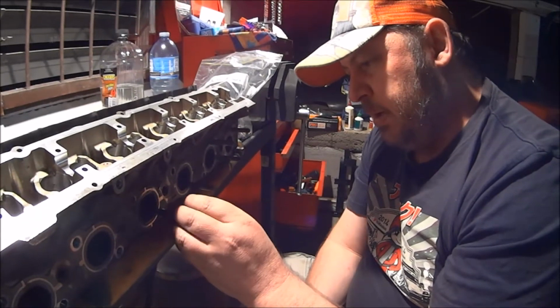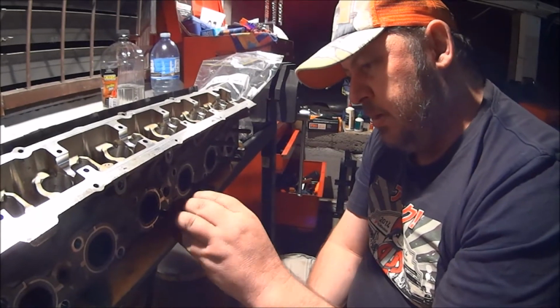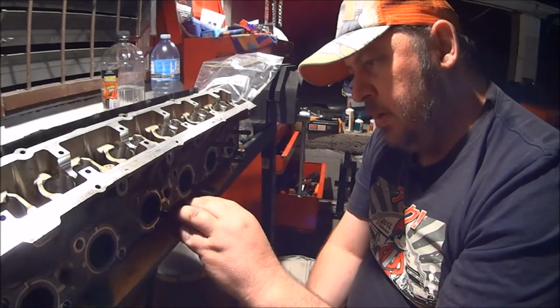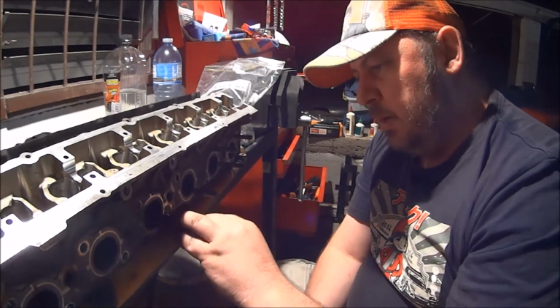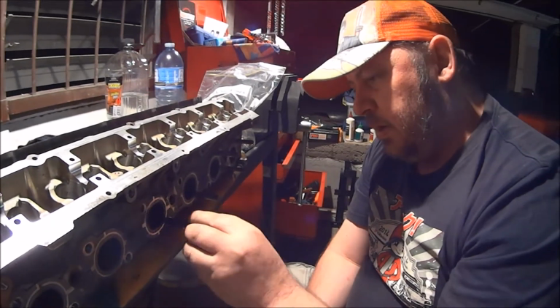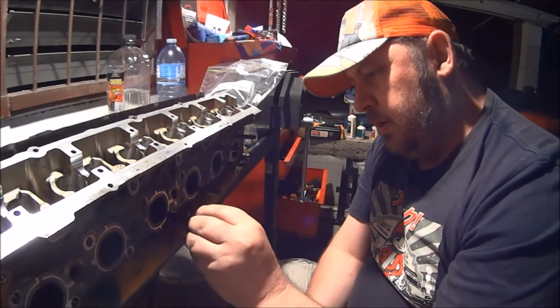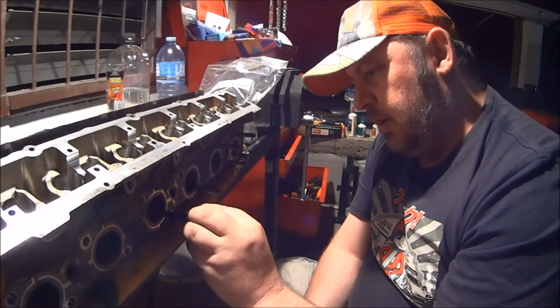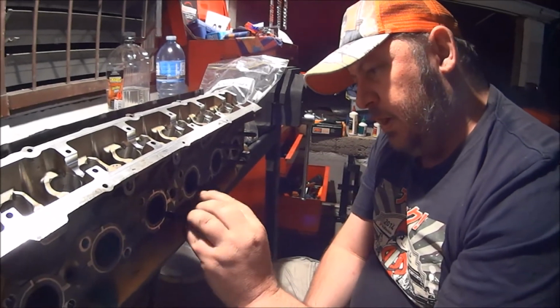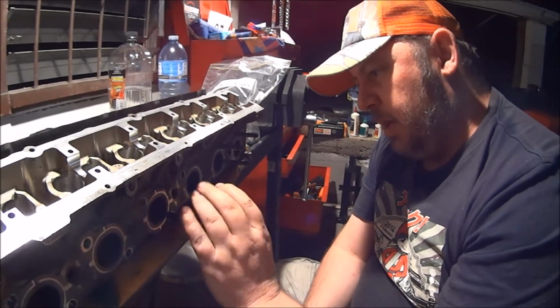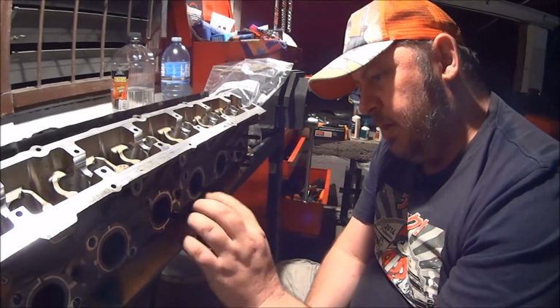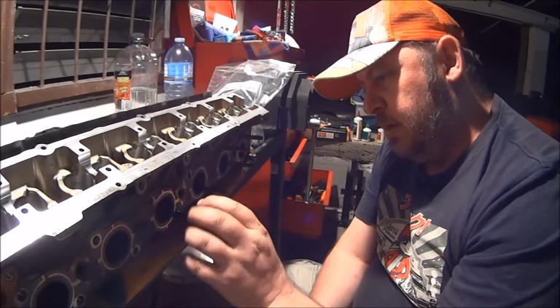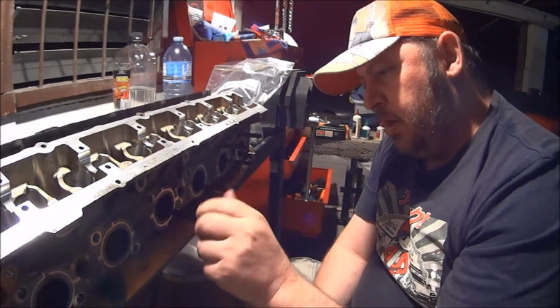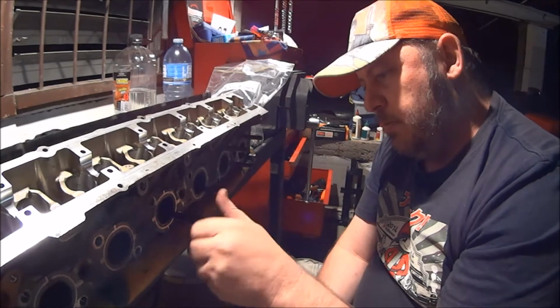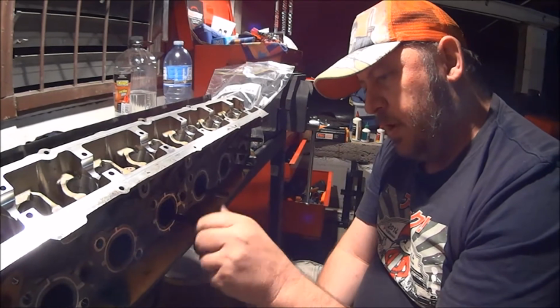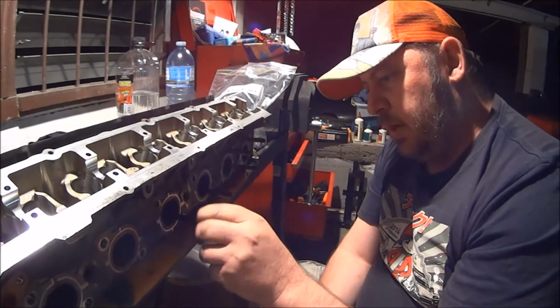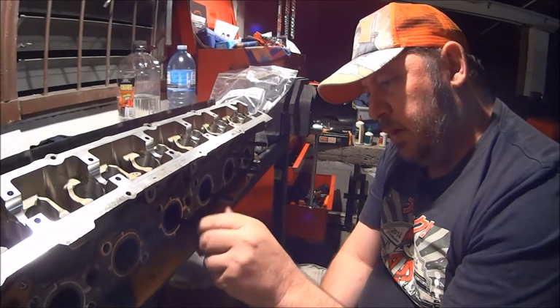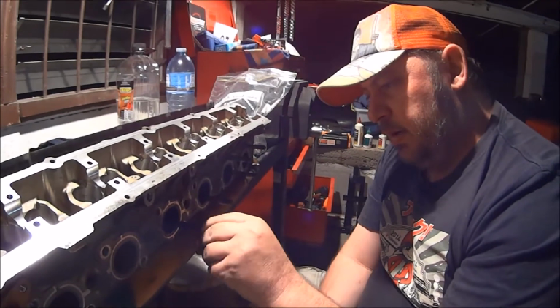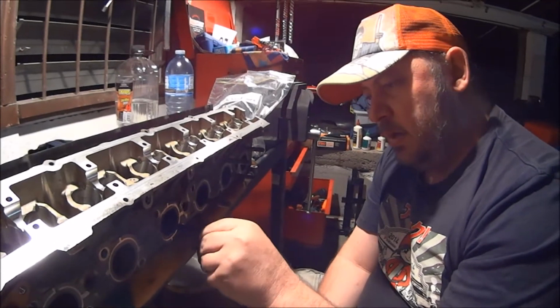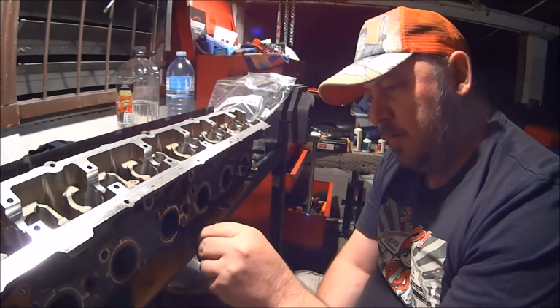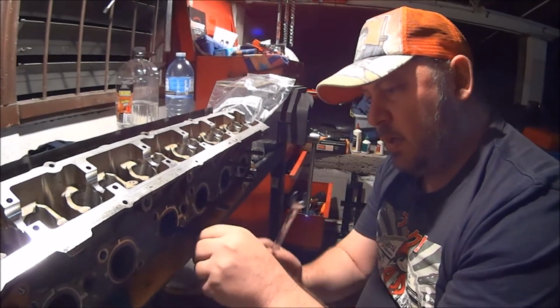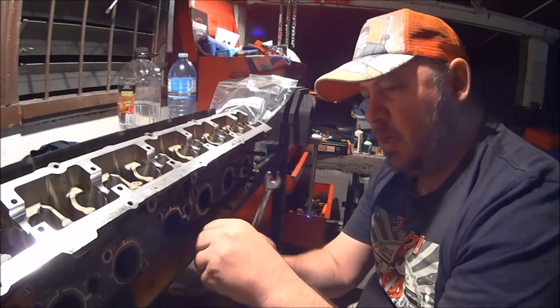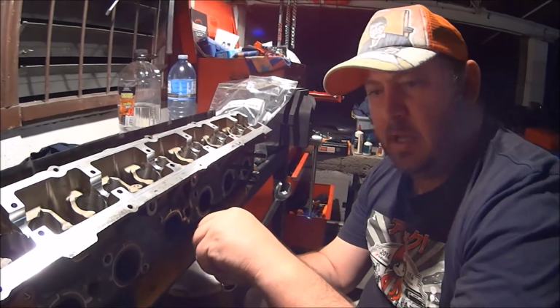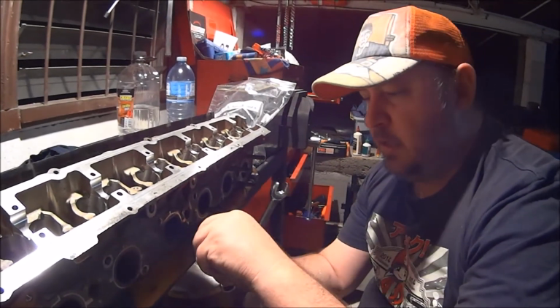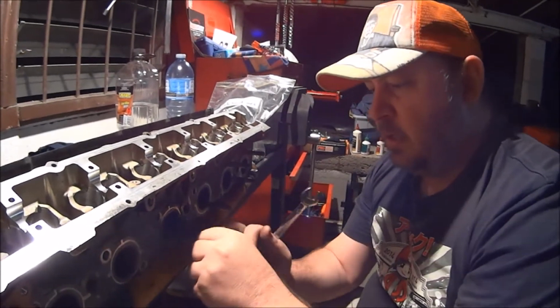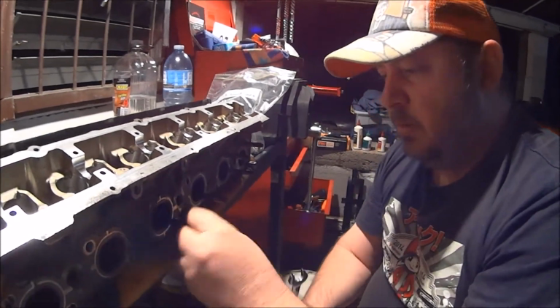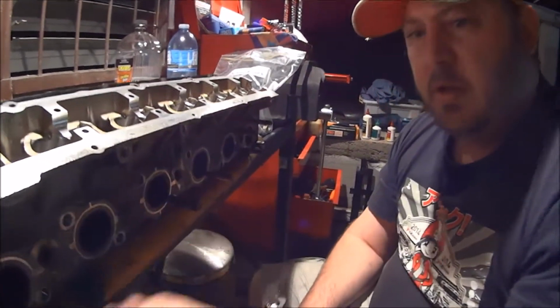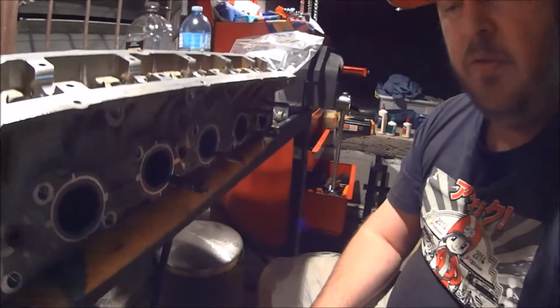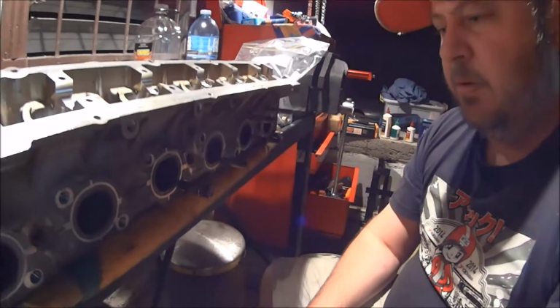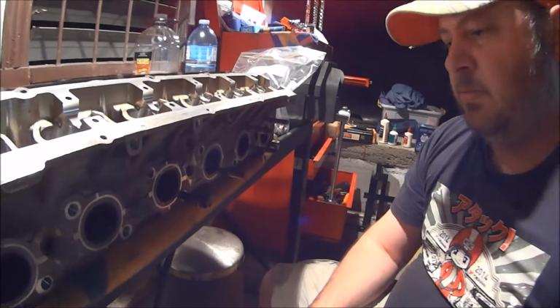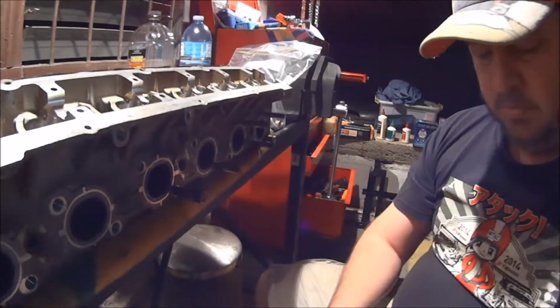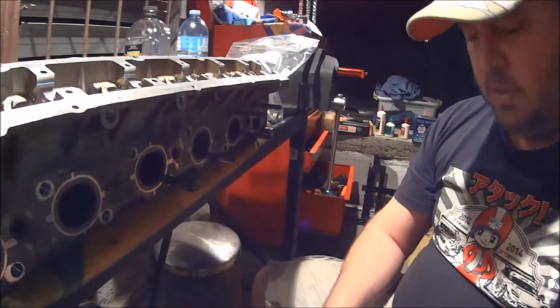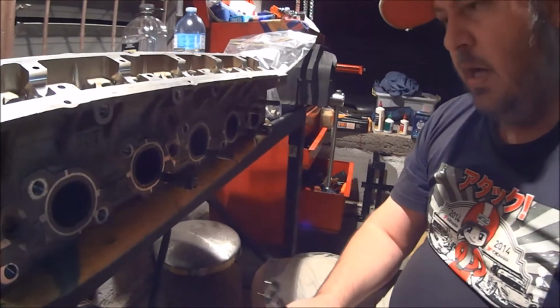Well, I'm here. I've decided to continue cleaning up this head. I'm removing the studs so I can clean up the gasket surfaces. To get the studs out, we use two 14mm nuts.